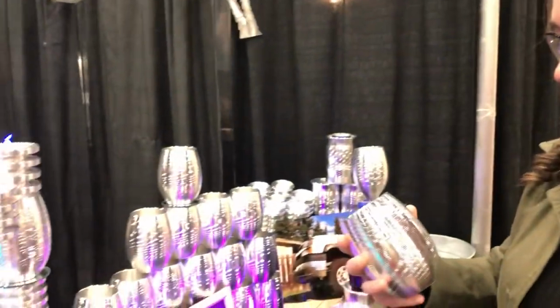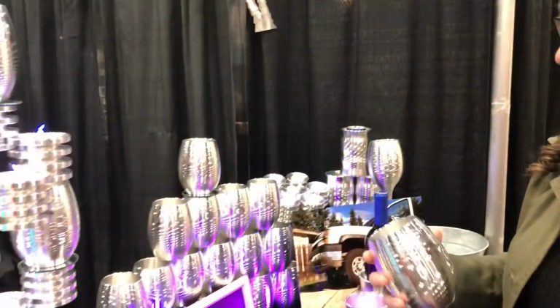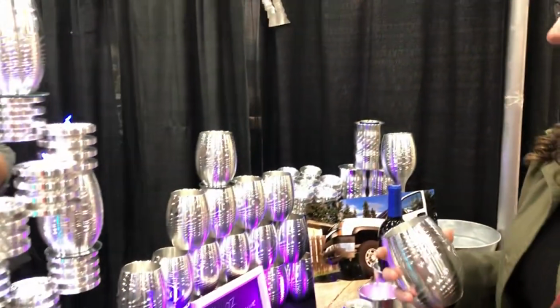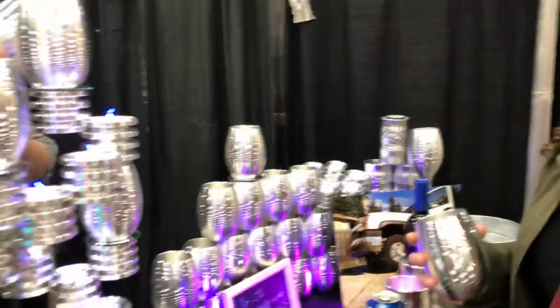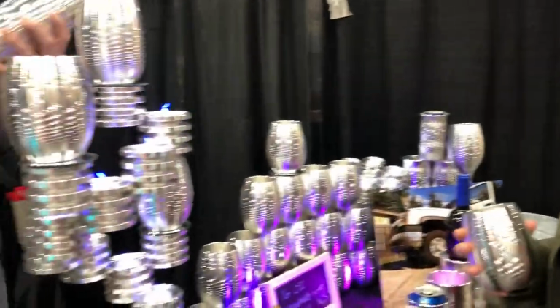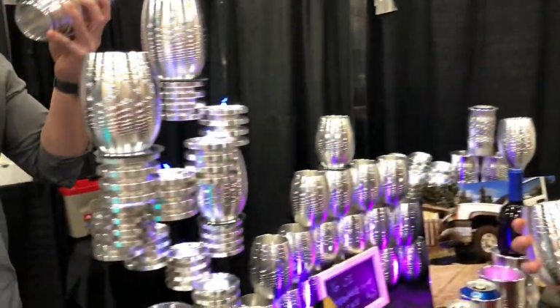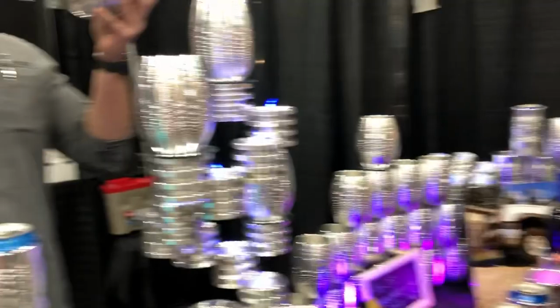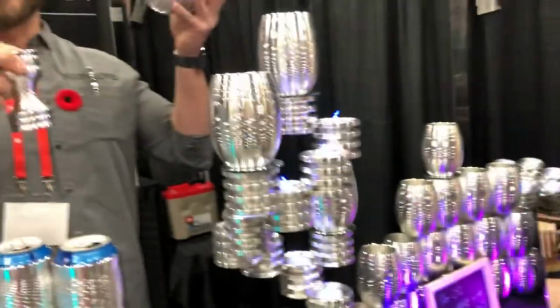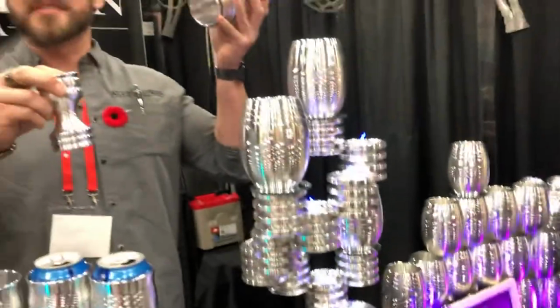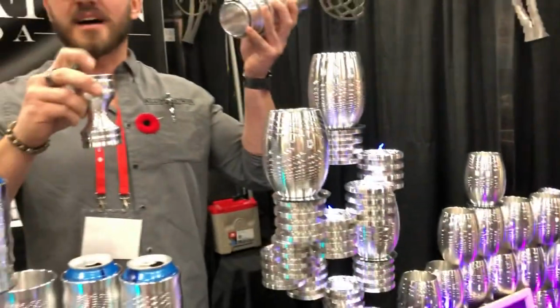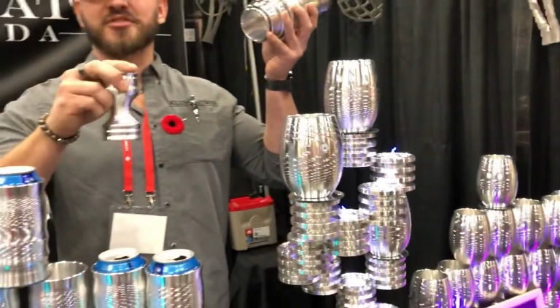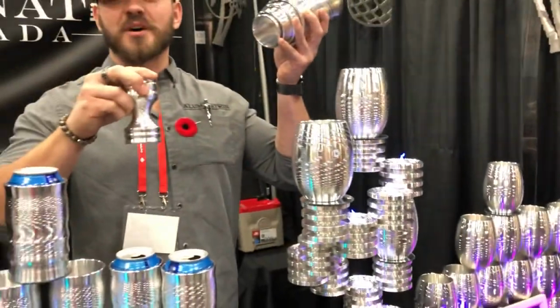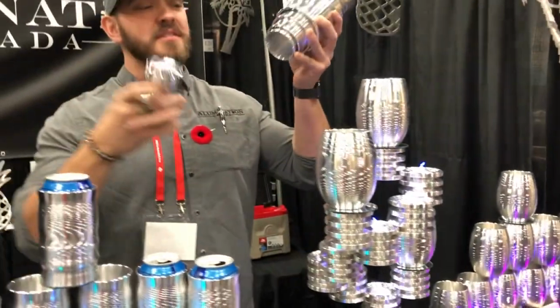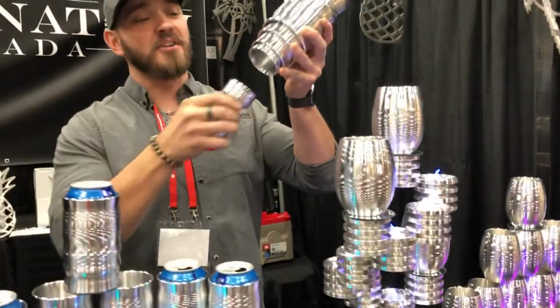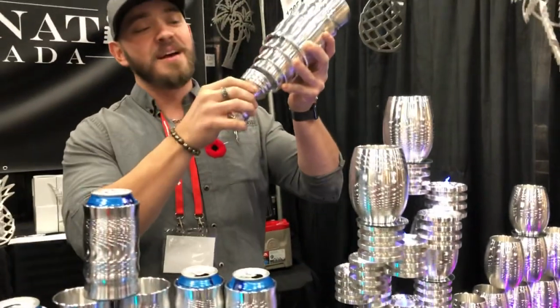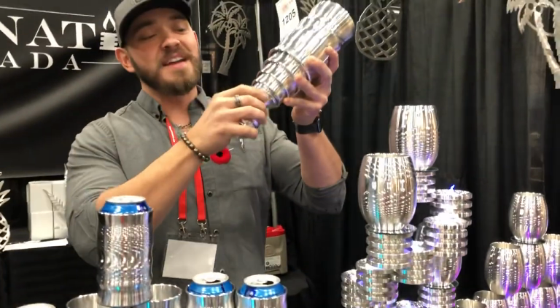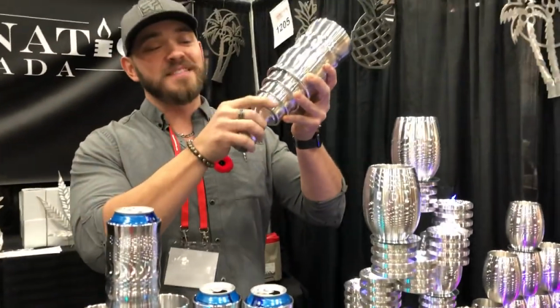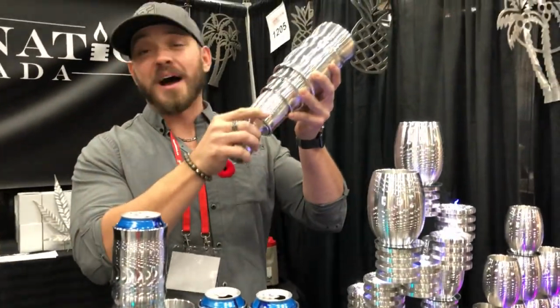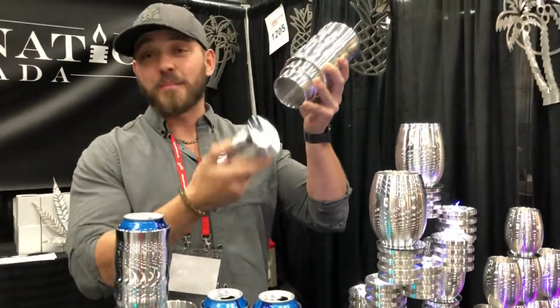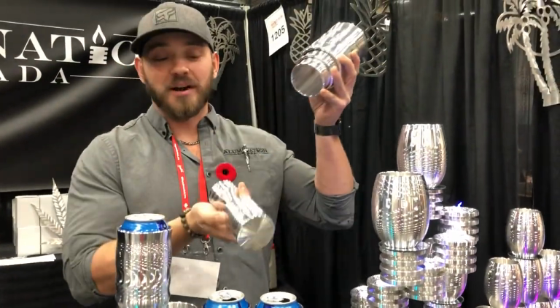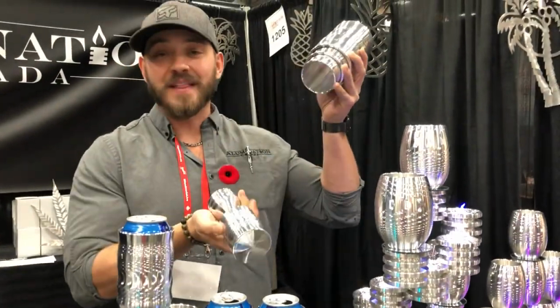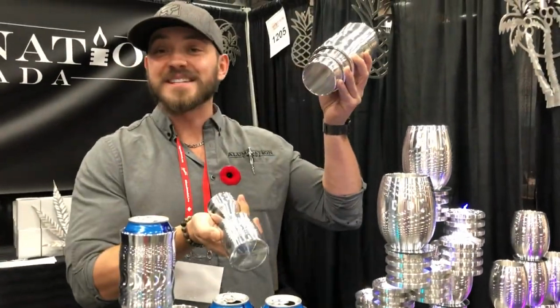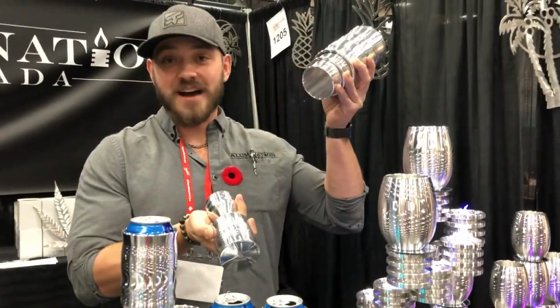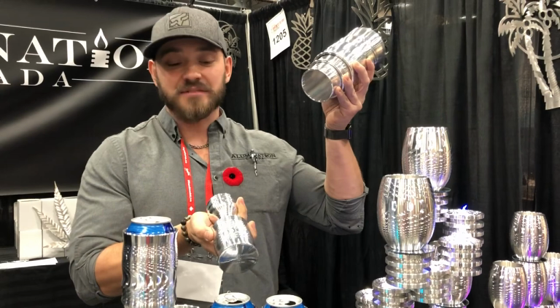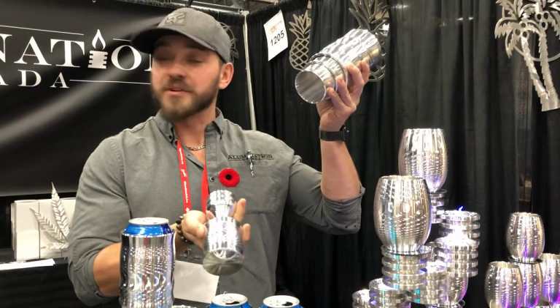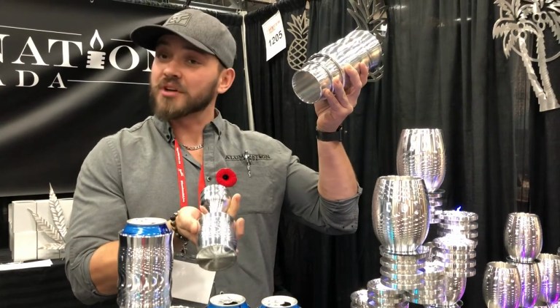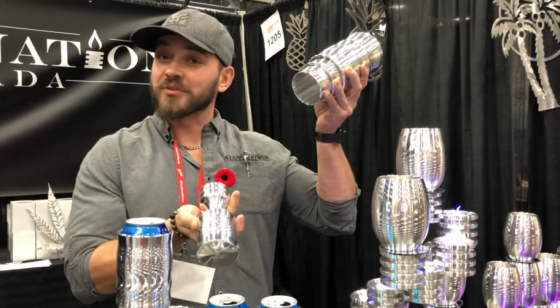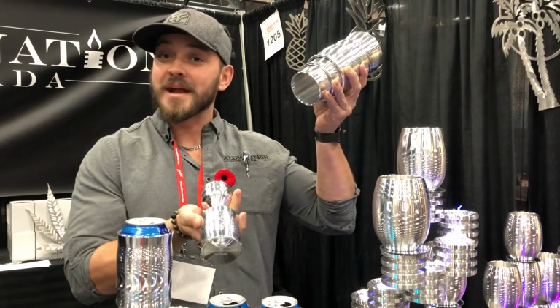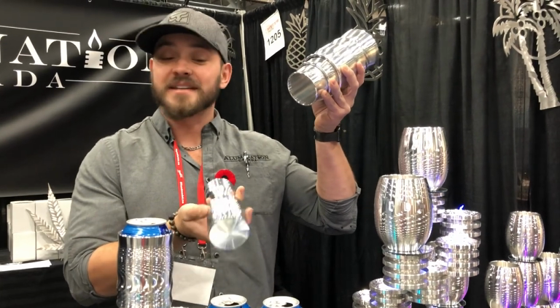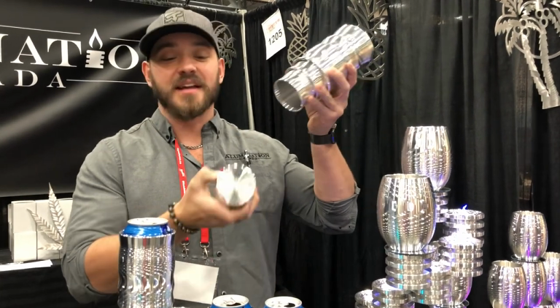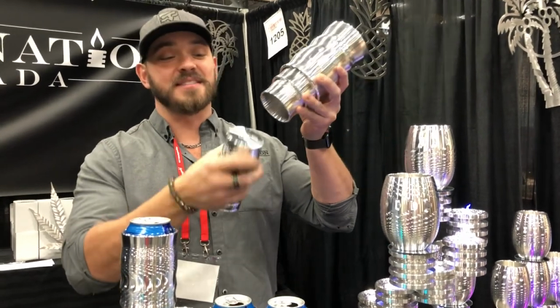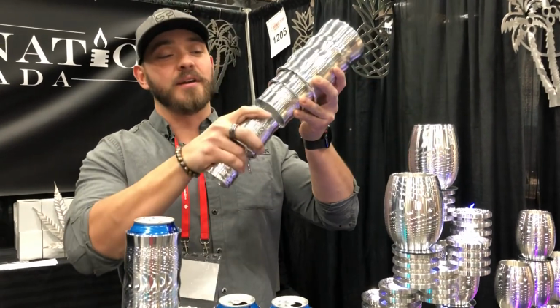Another cool thing we do: shot glasses — one ounce to the line, two ounces to the top. They fit inside my highball cup, which is five ounces for your scotch, rum, Bailey's, or anything you like to sip on.